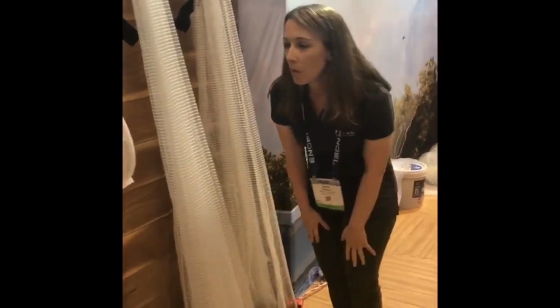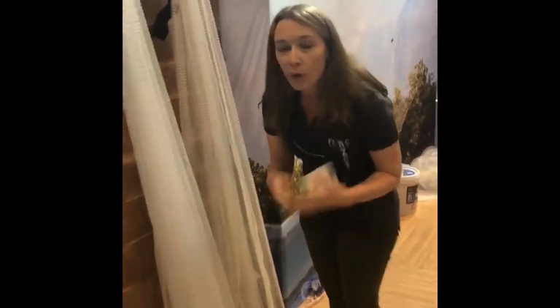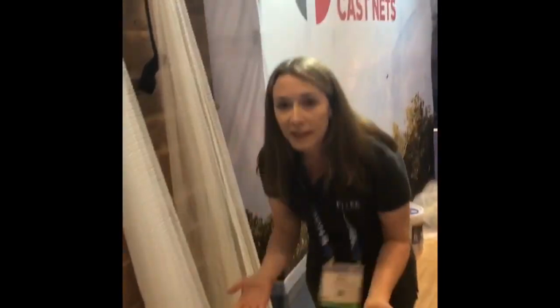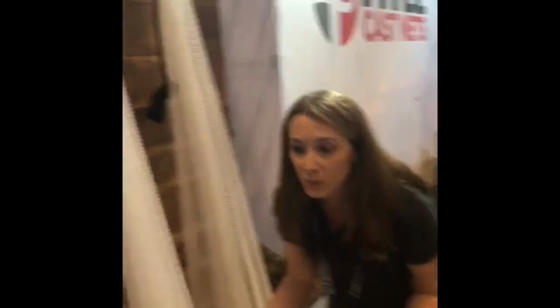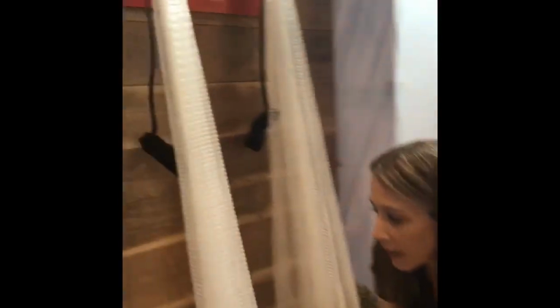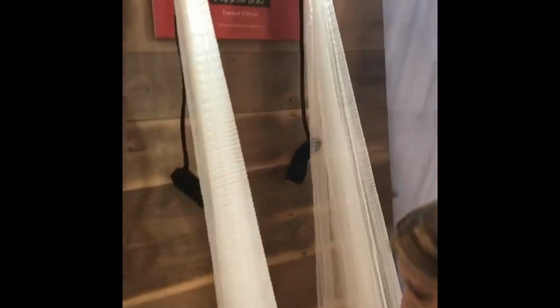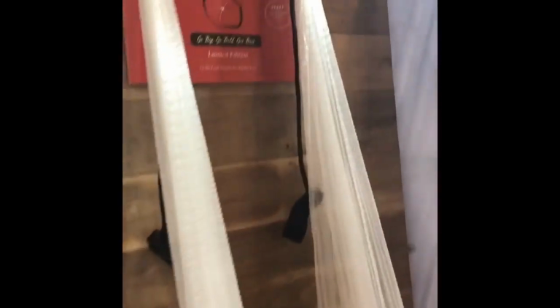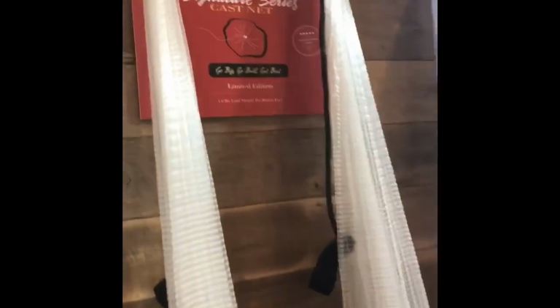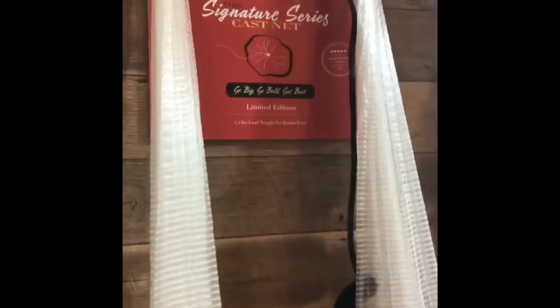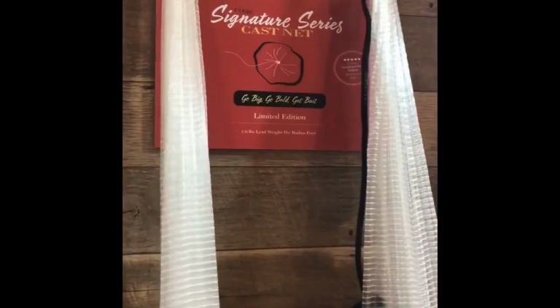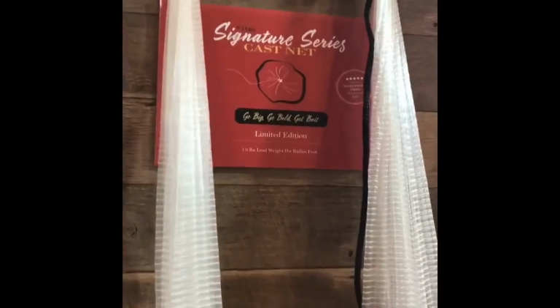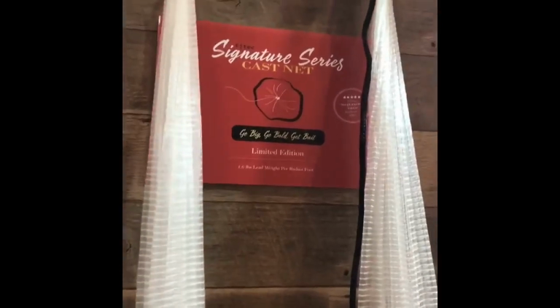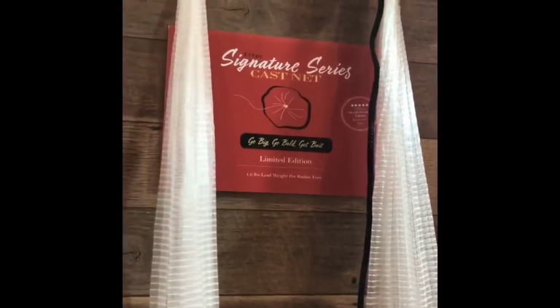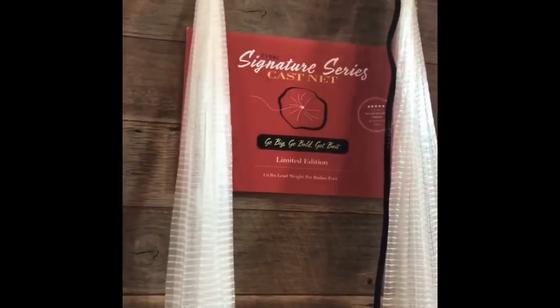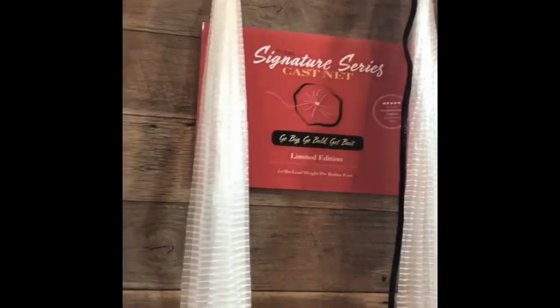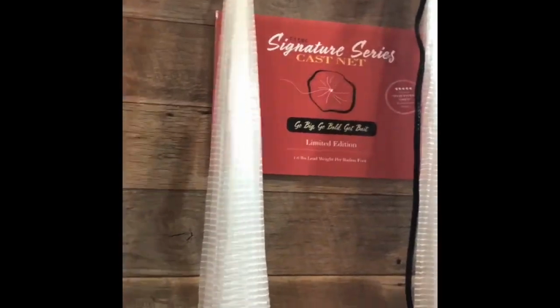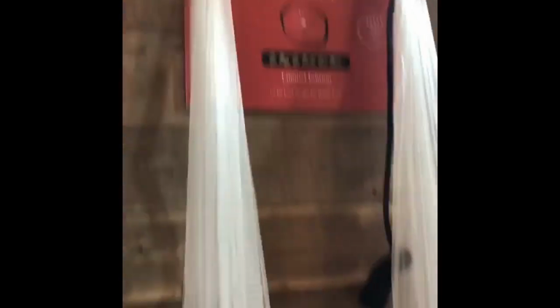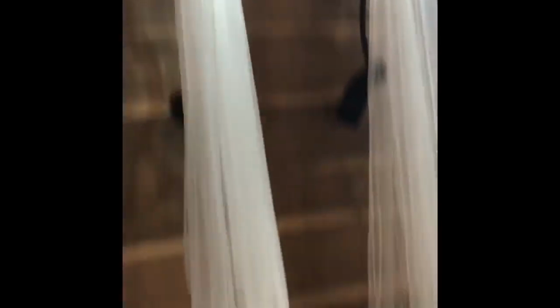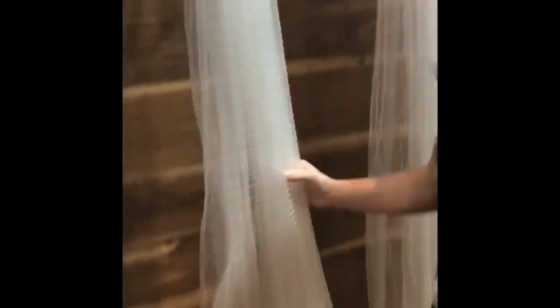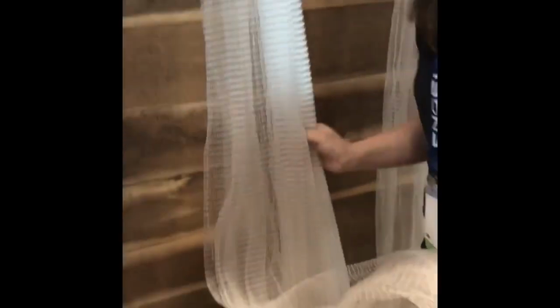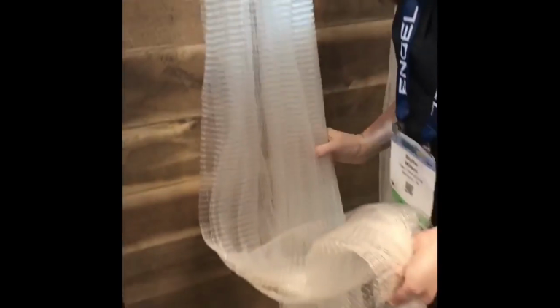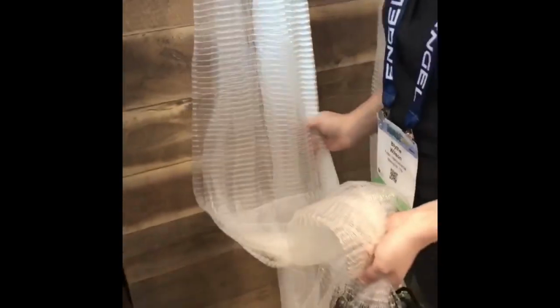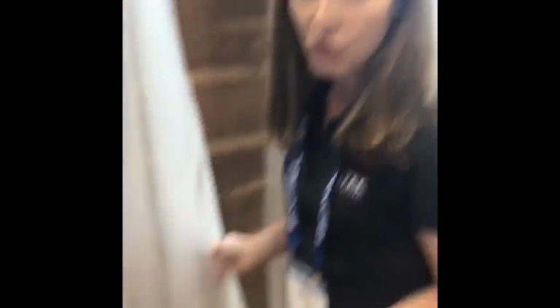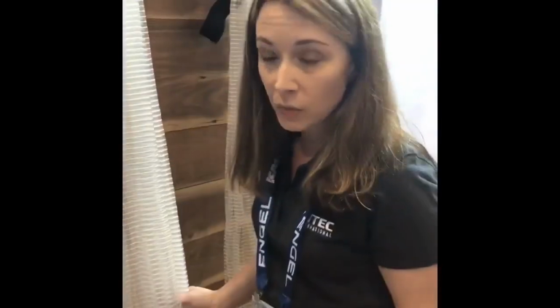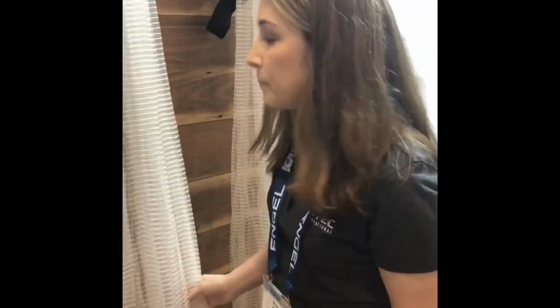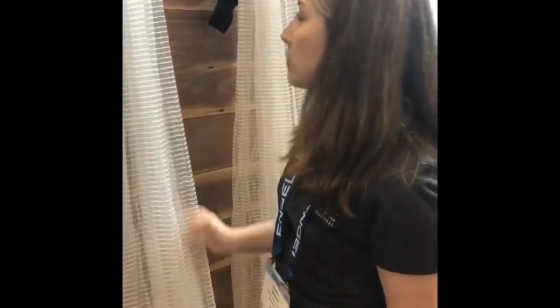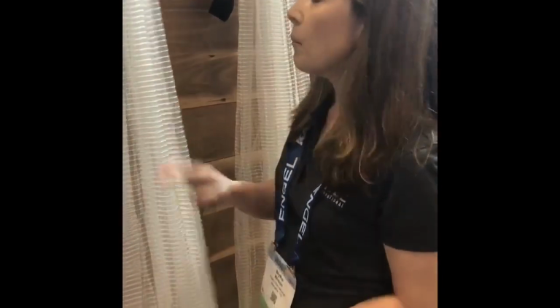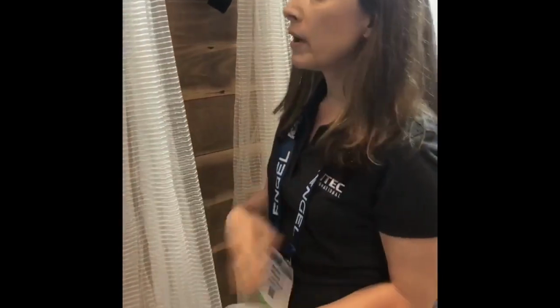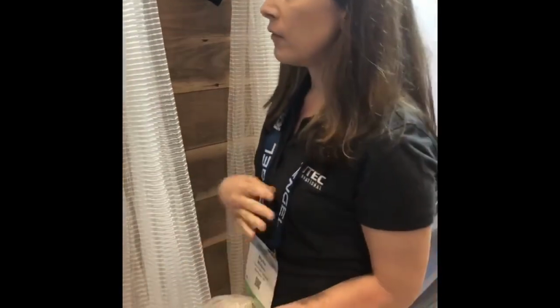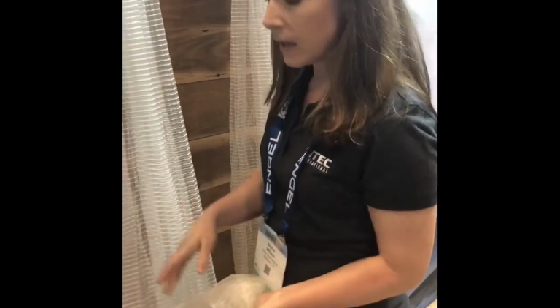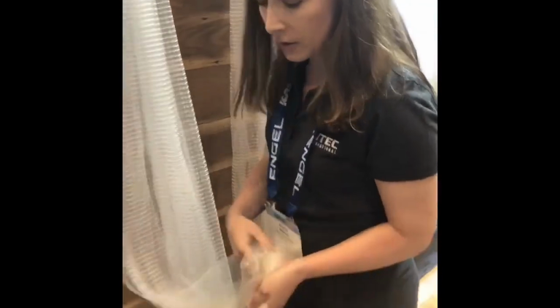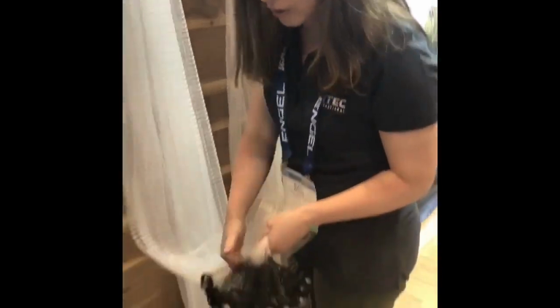One of the biggest things we're excited about for ICAST is our brand new Signature Series Cast Net. This will not be available until 2020, but we are unveiling it here at the show.